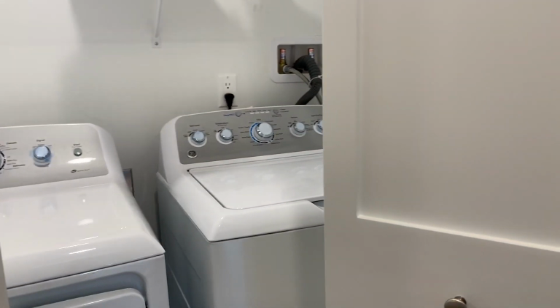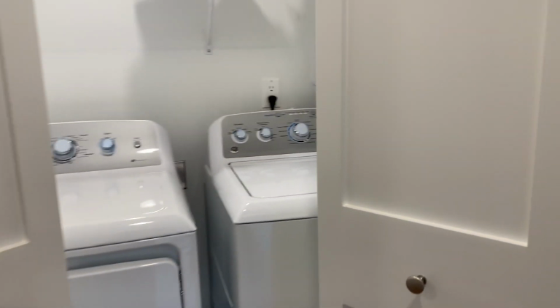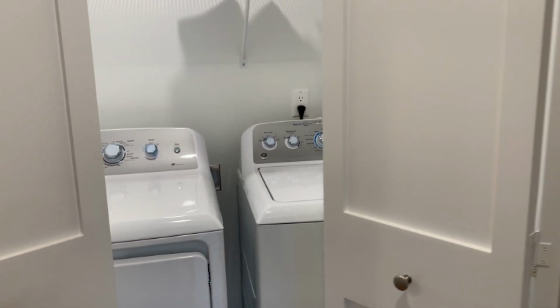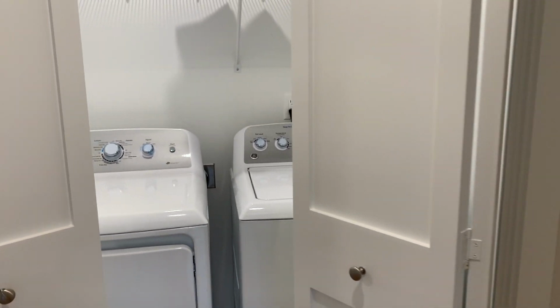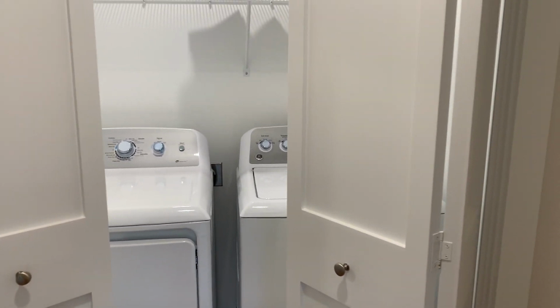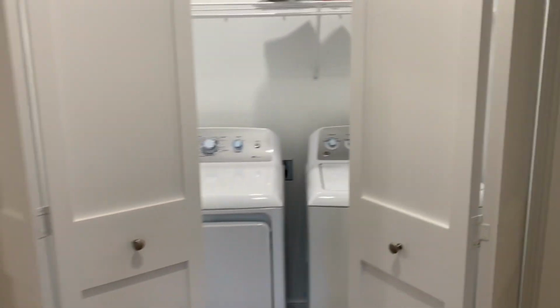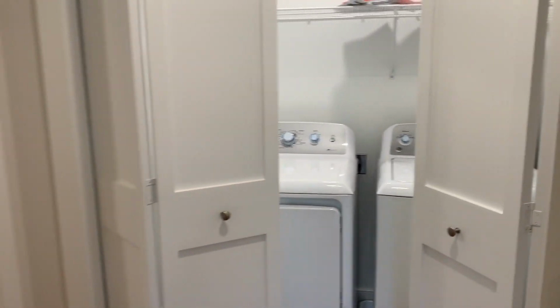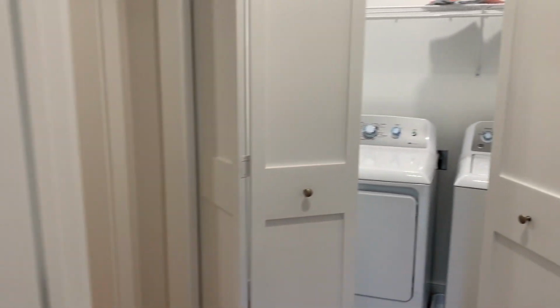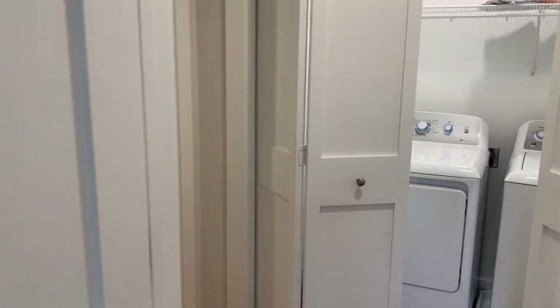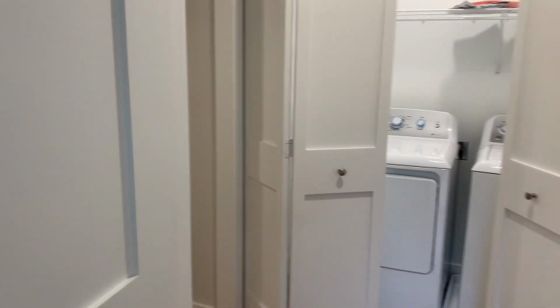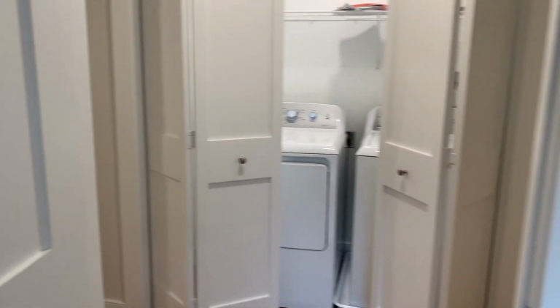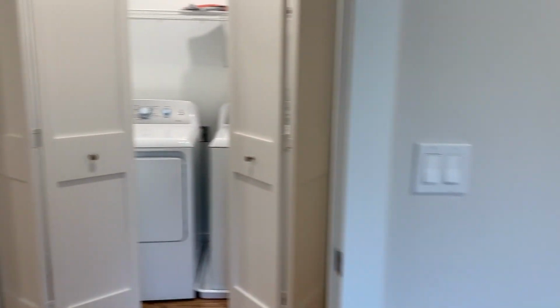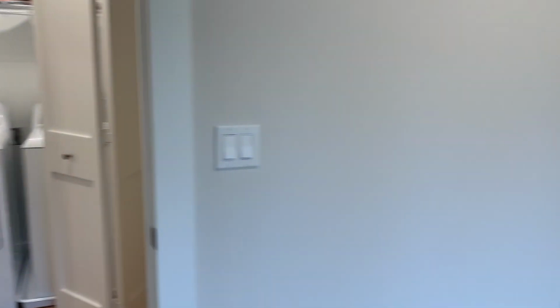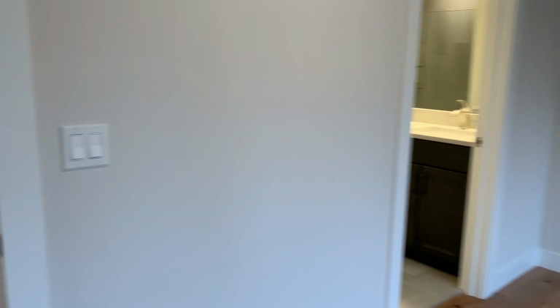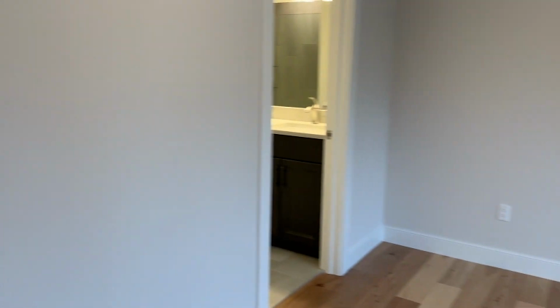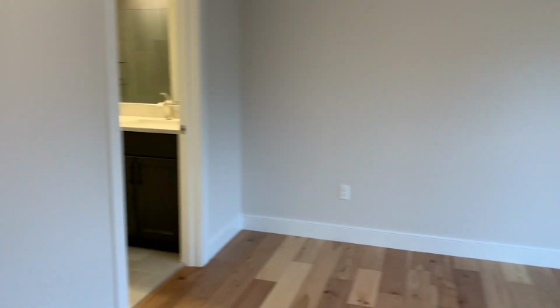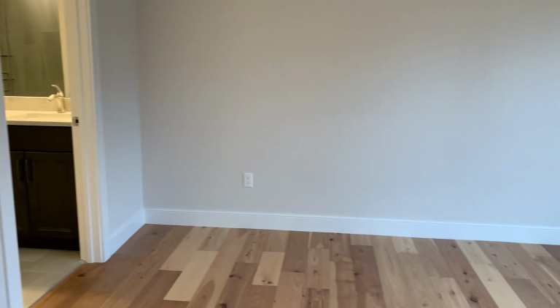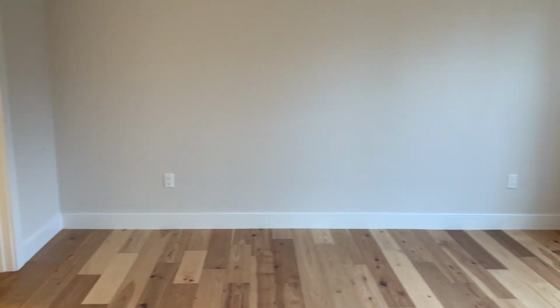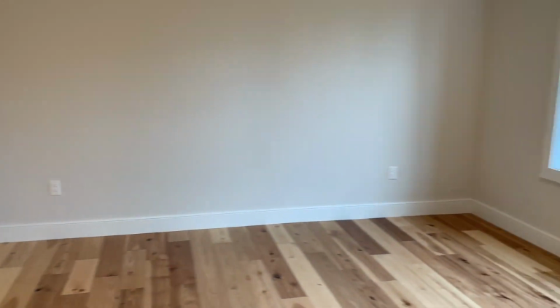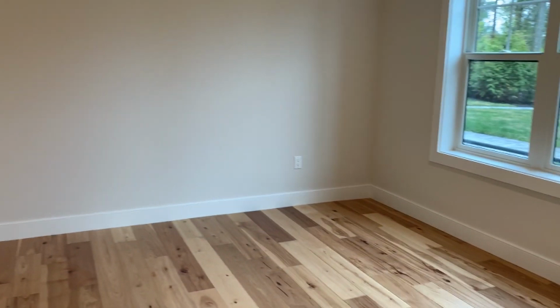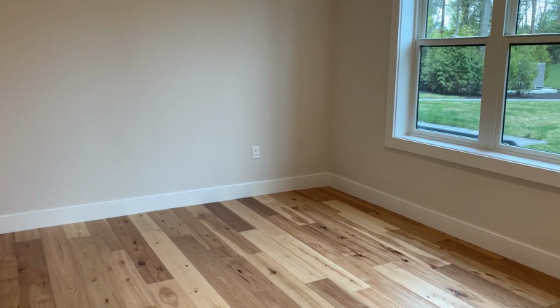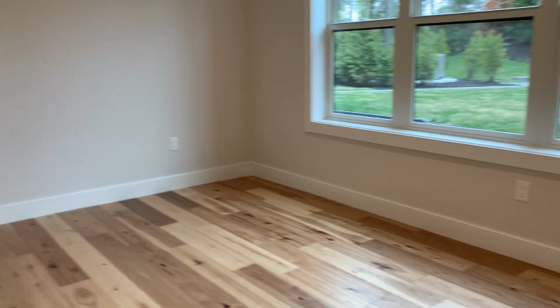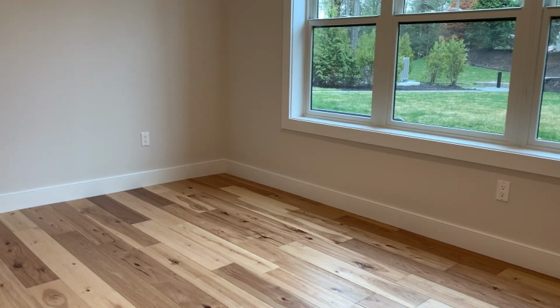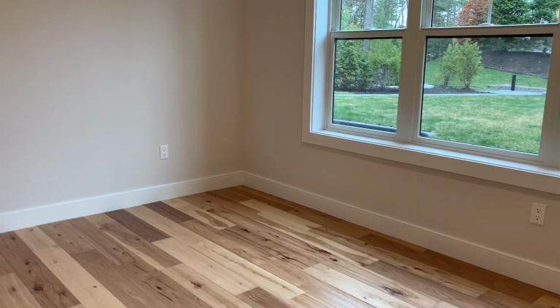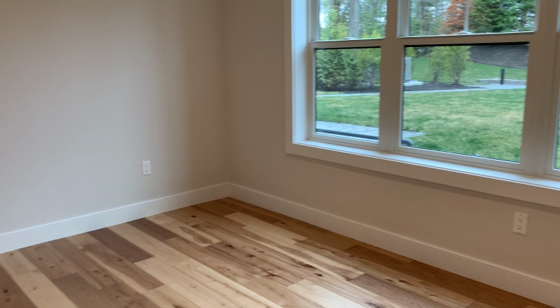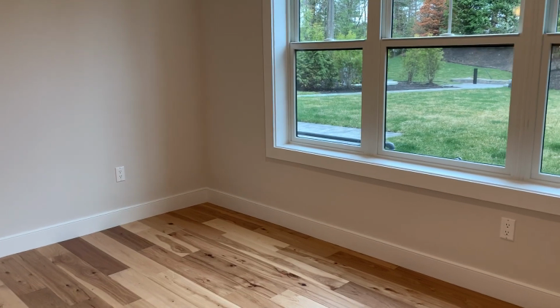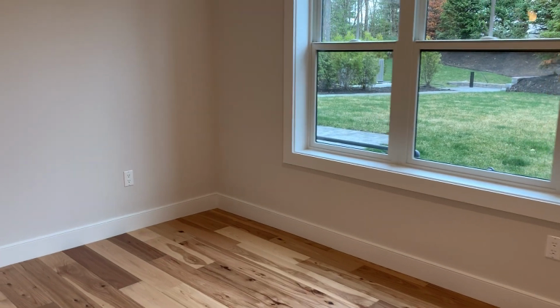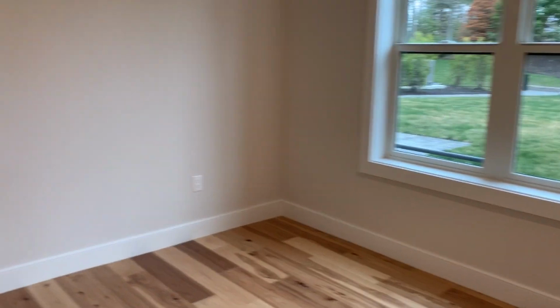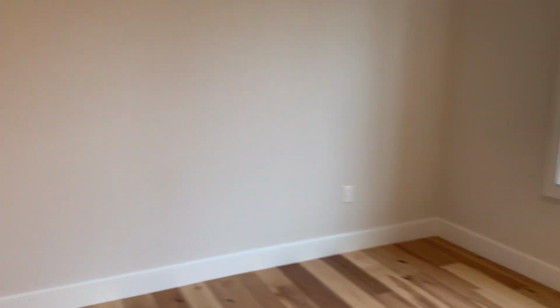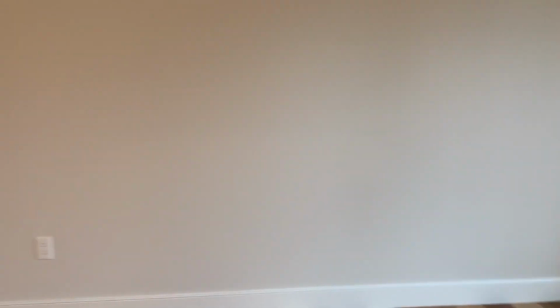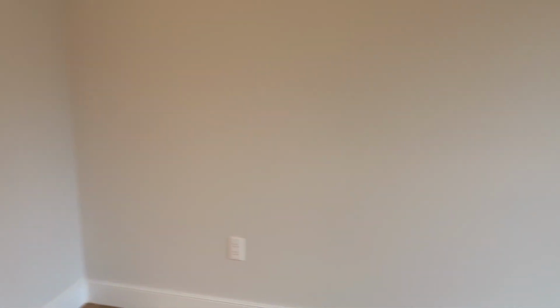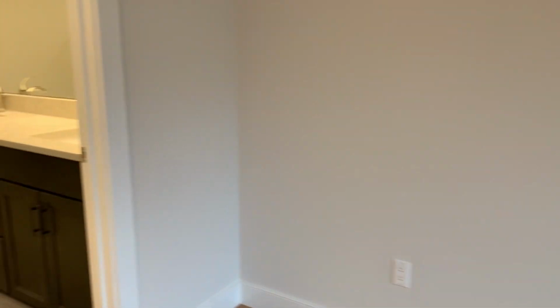This little hallway is where we've got the washer and dryer — full-size, included with all of our homes here at Westerly Portsmouth. Master bedroom features a triple window that overlooks the backyard of the property.